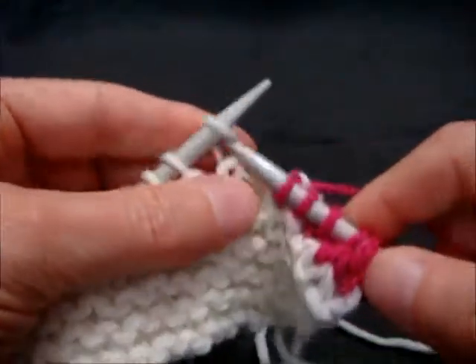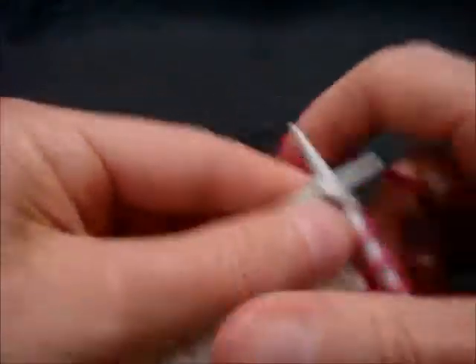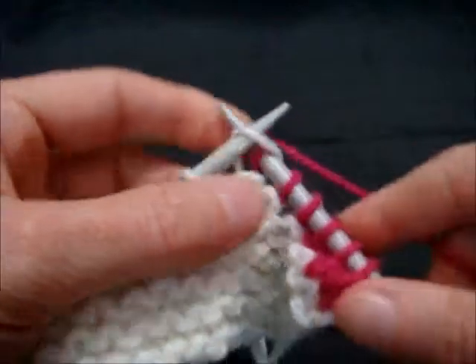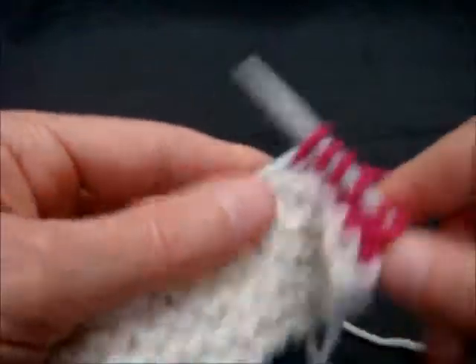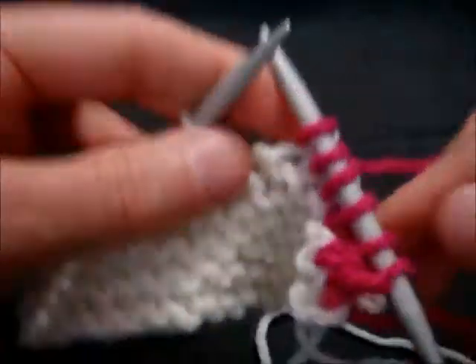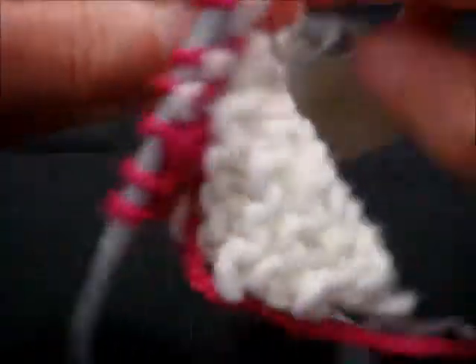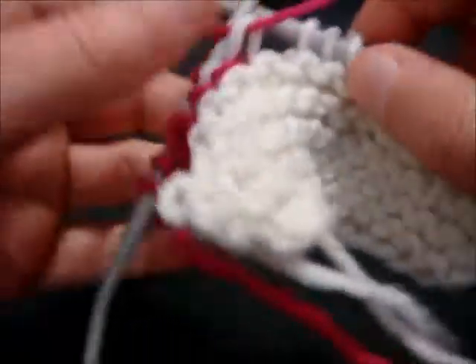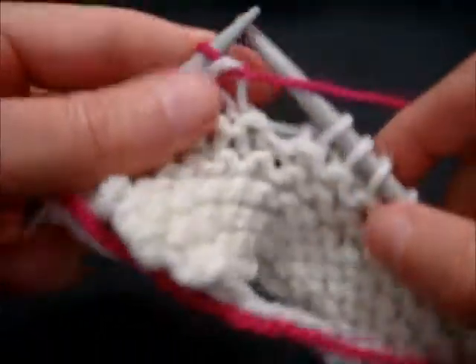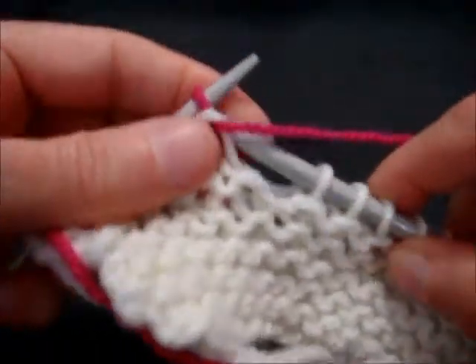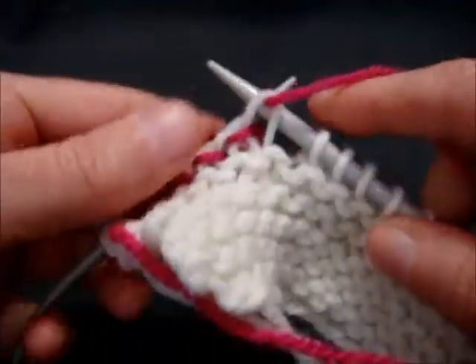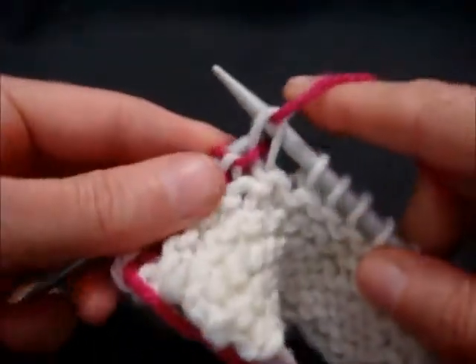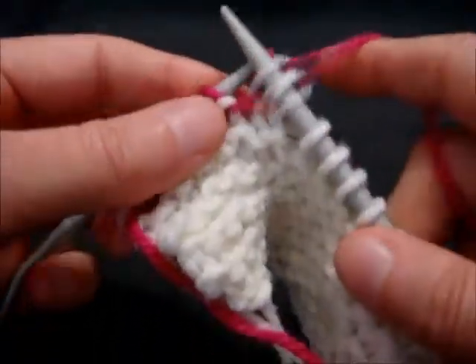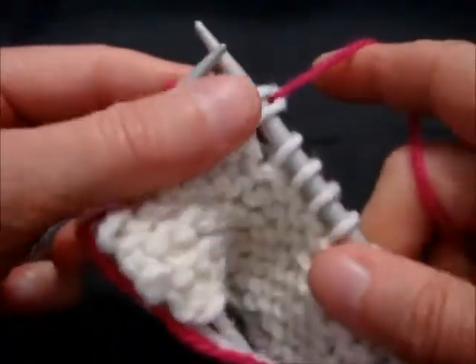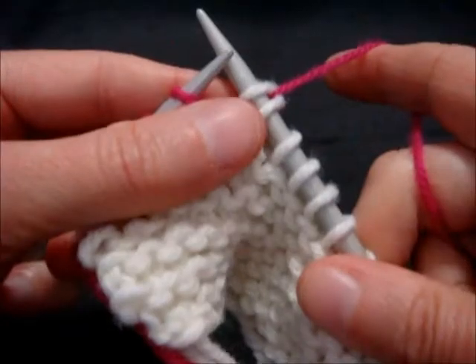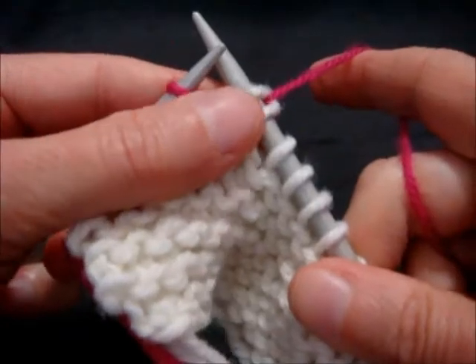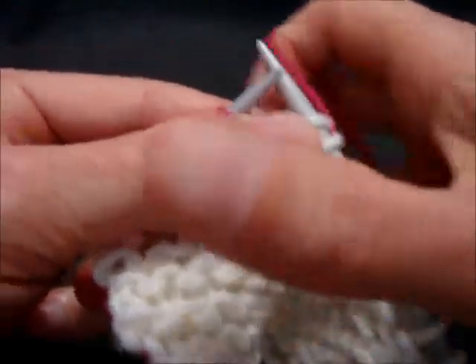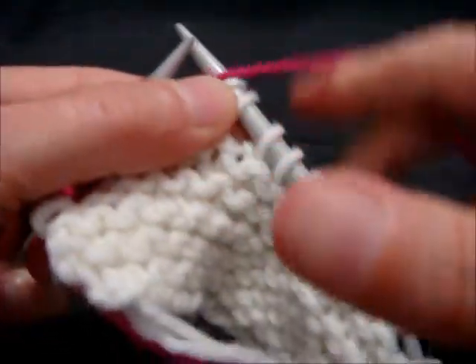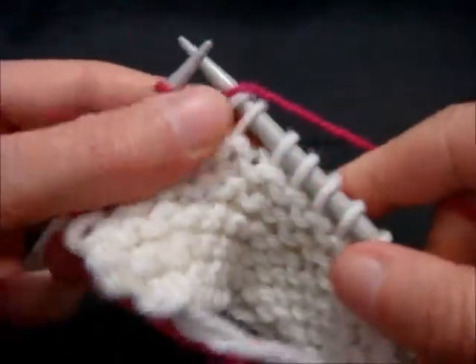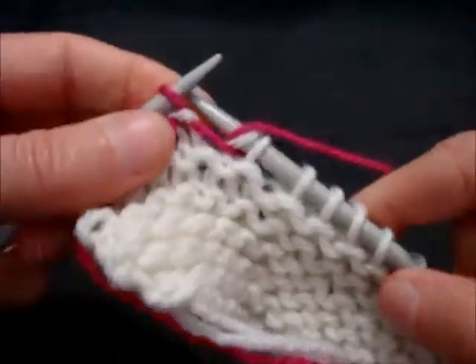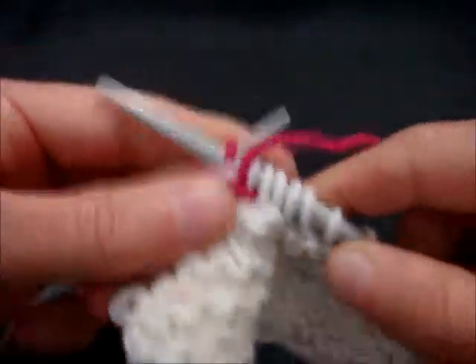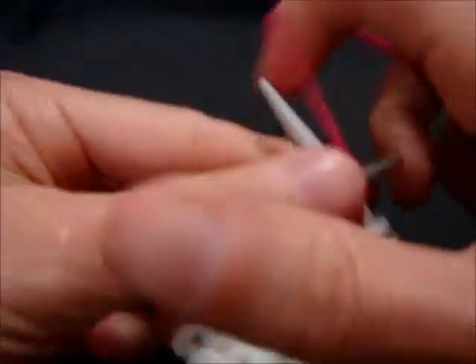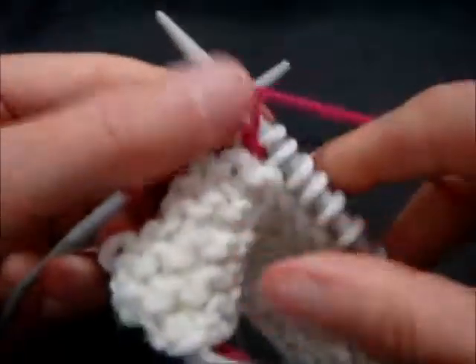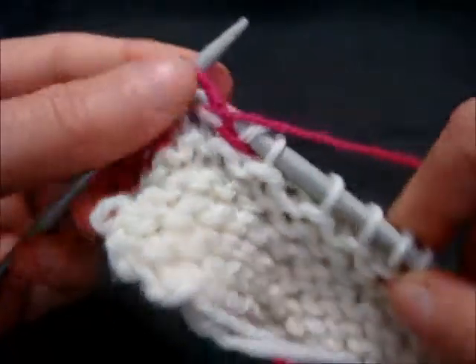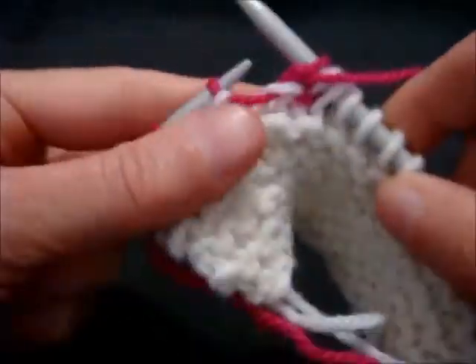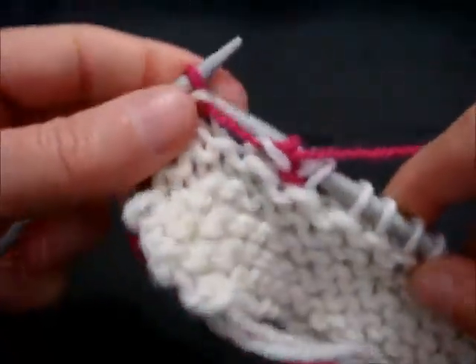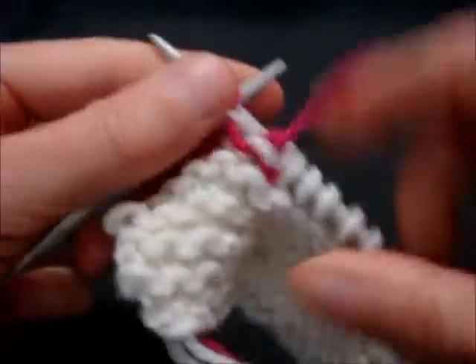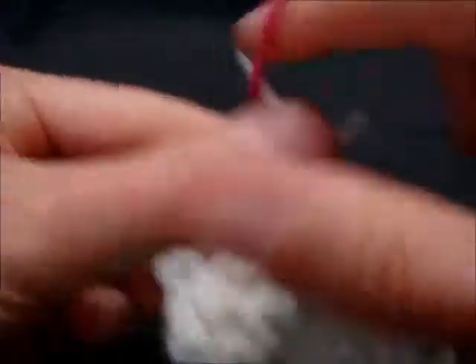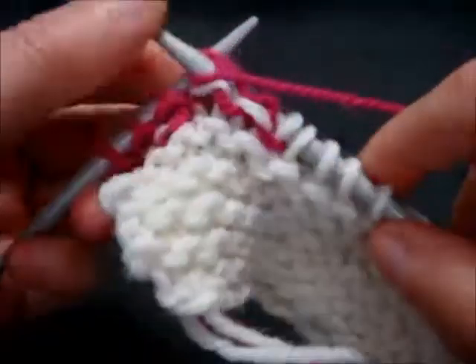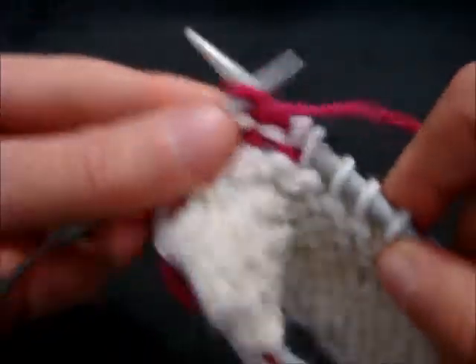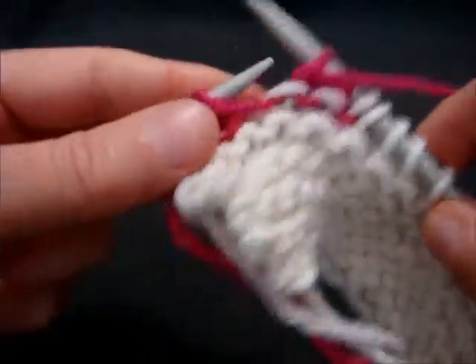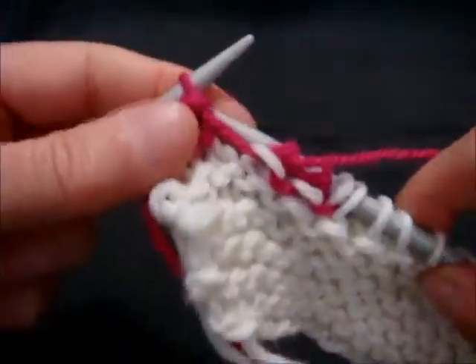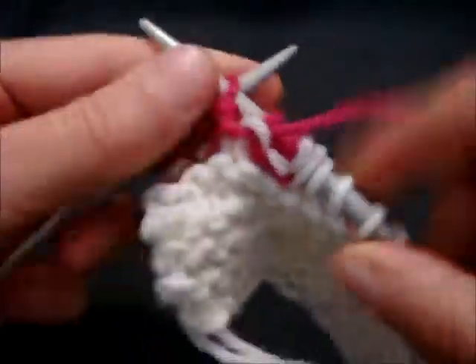Knit three more stitches, turn the work, slide the first stitch over to the right-hand needle, bring the yarn all the way around to the front again, and purl the remaining stitches.